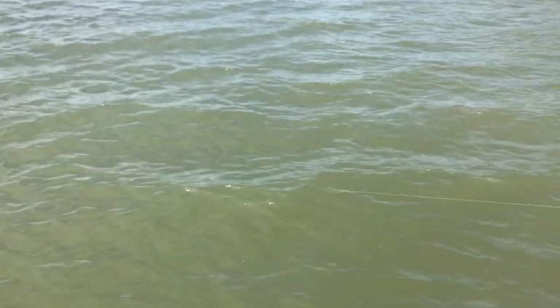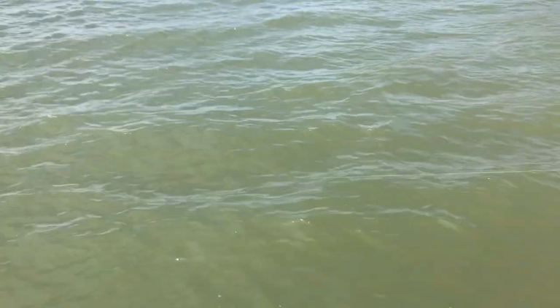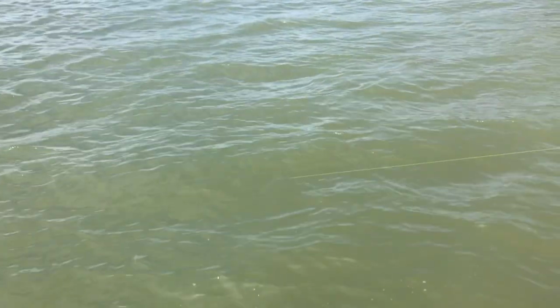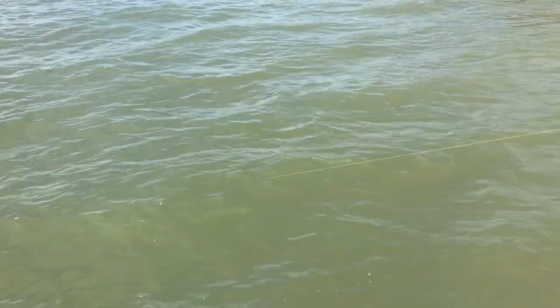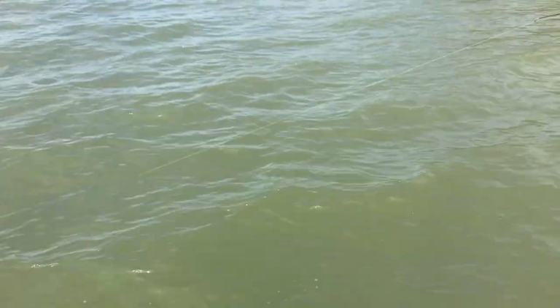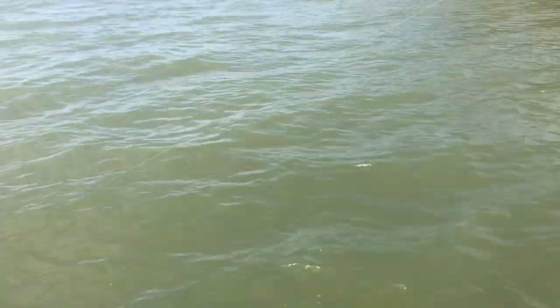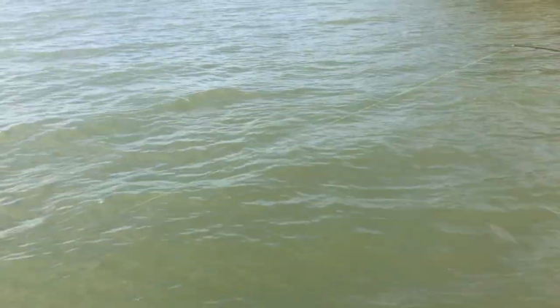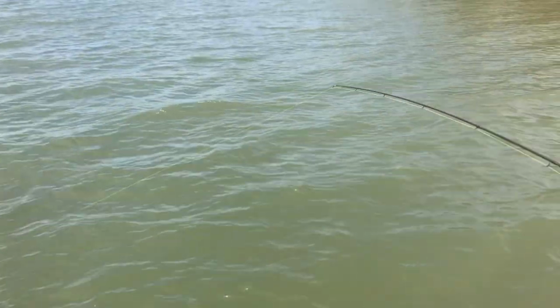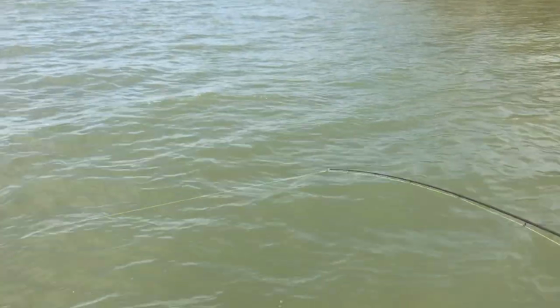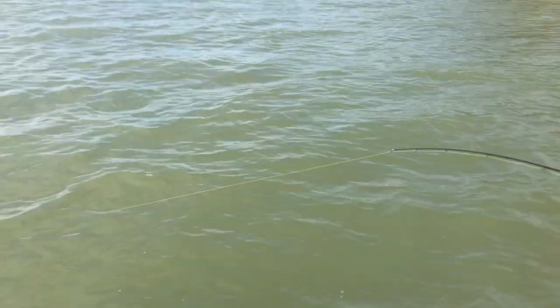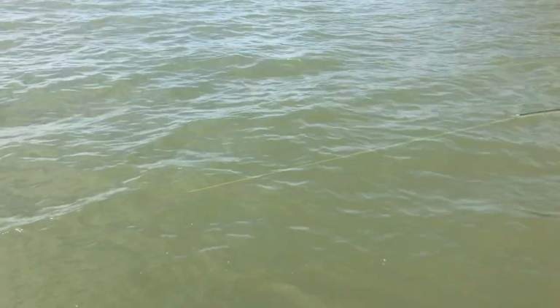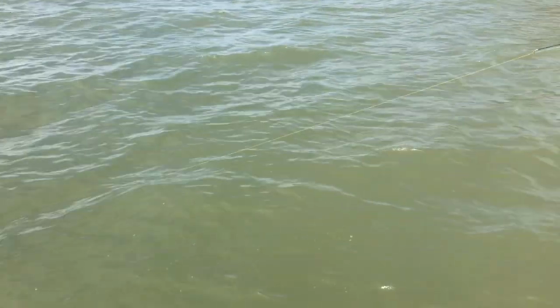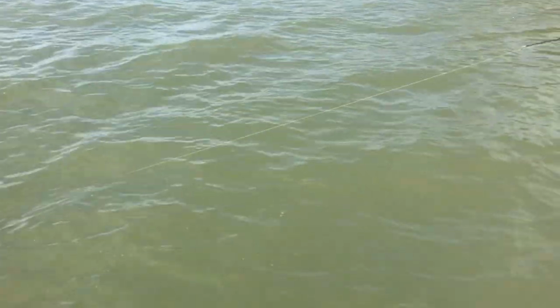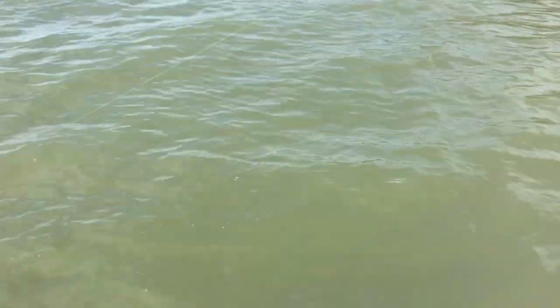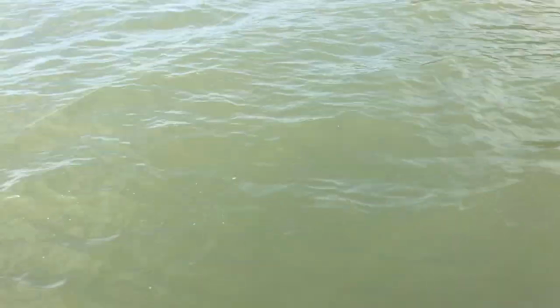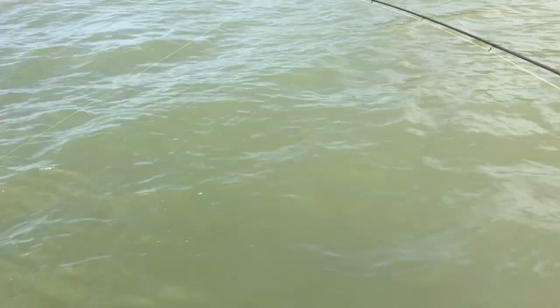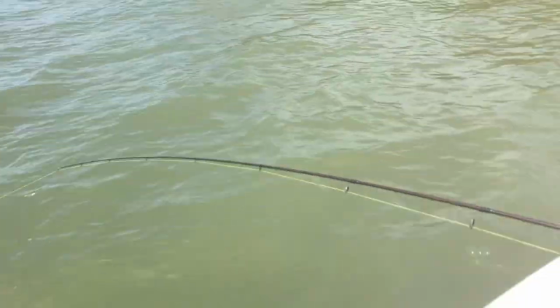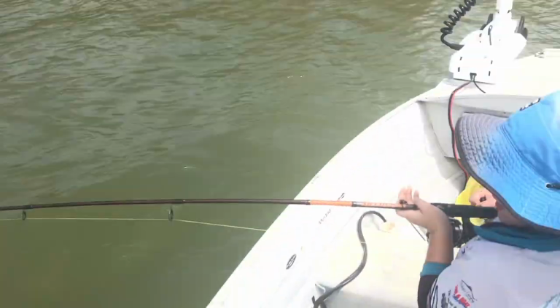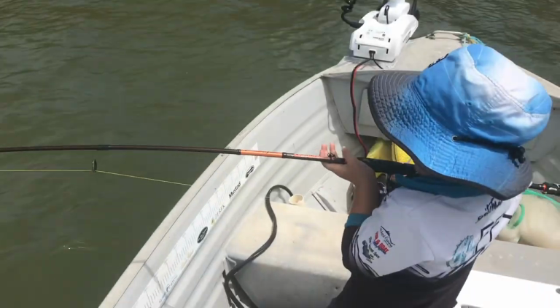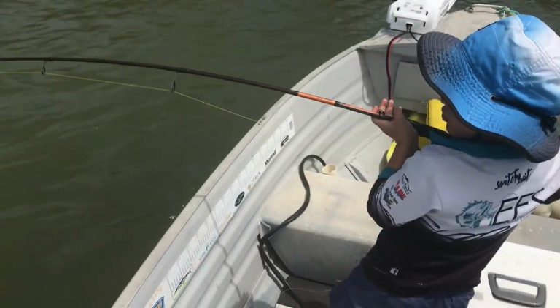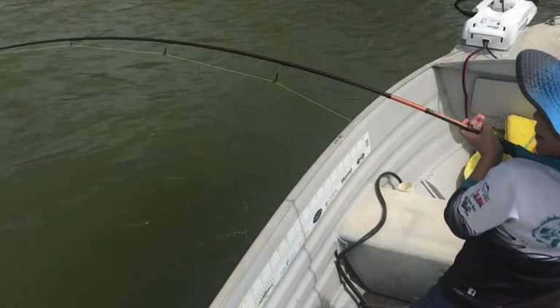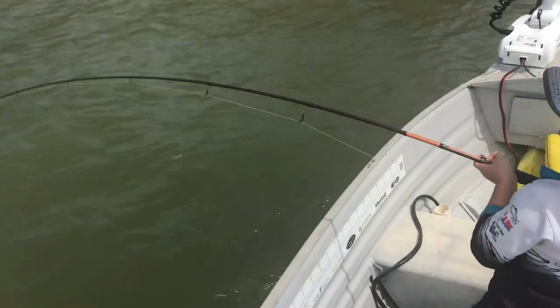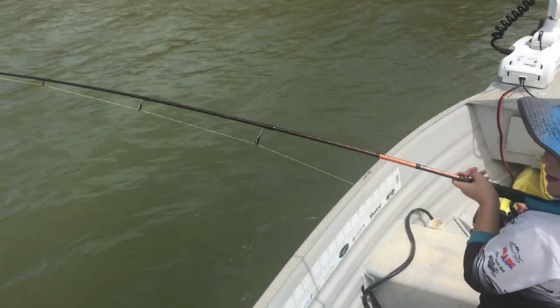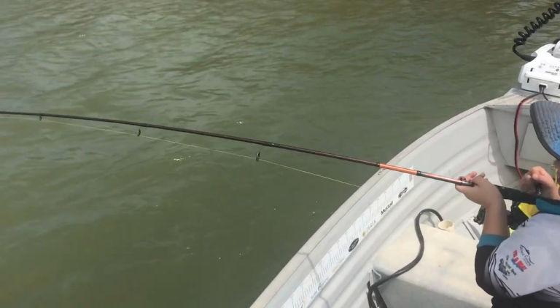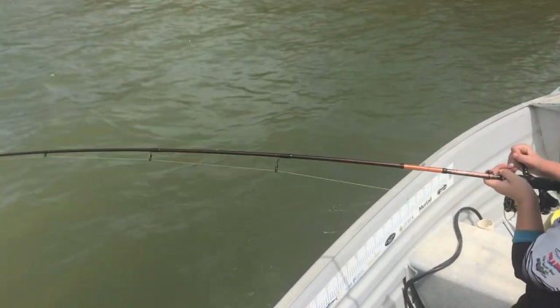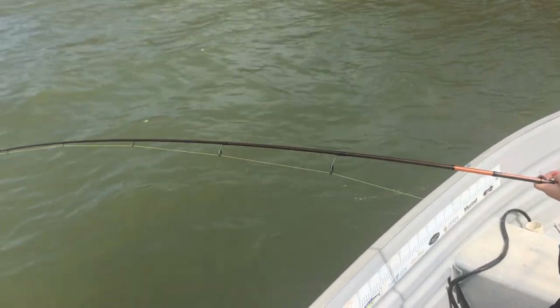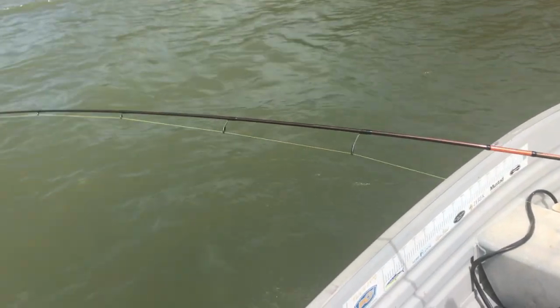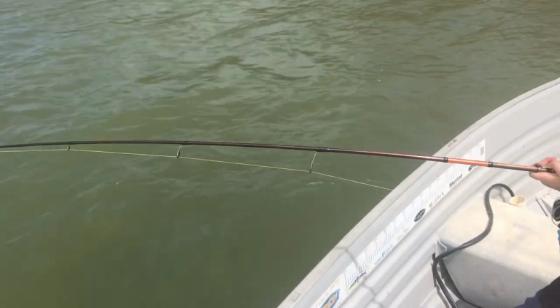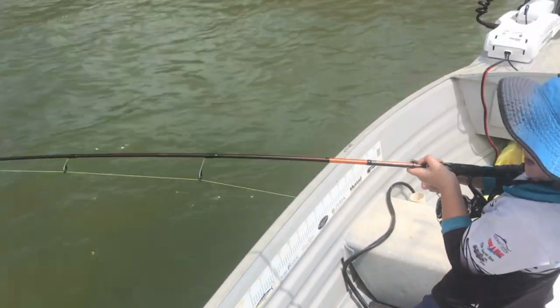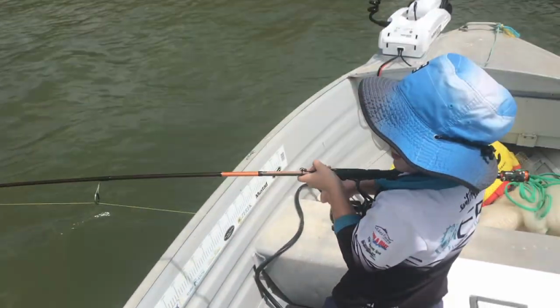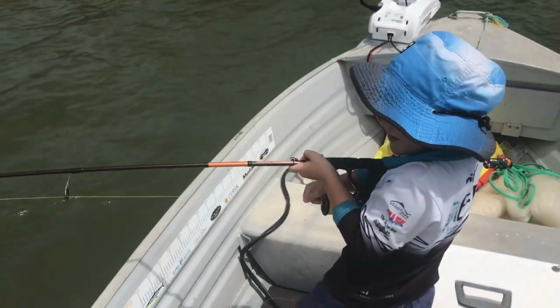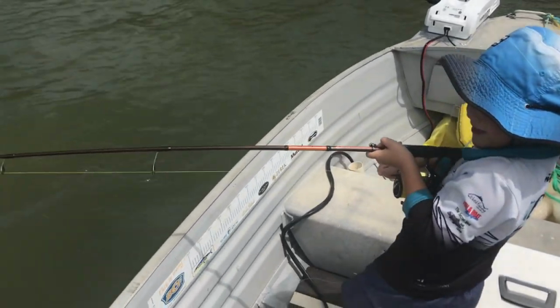Are we keeping him? No, we've got to let him go, buddy. But can we measure him? Yeah. I hope he's bigger than my 80 centimetre. Could be — whoa, Dad!